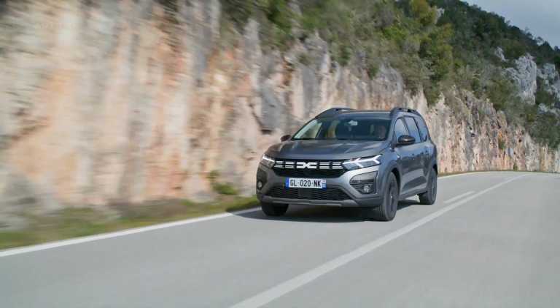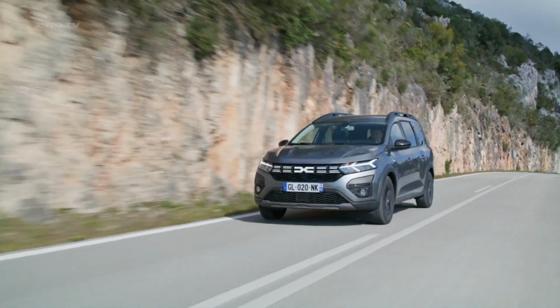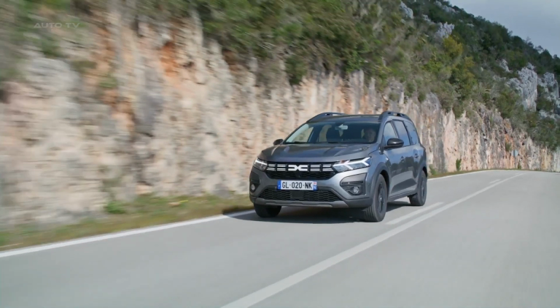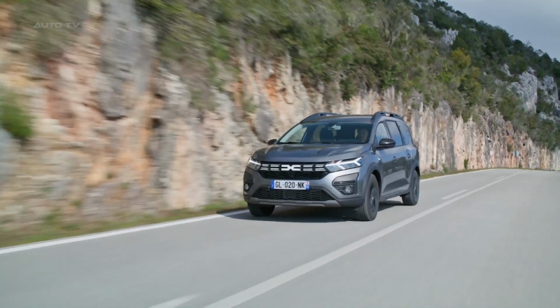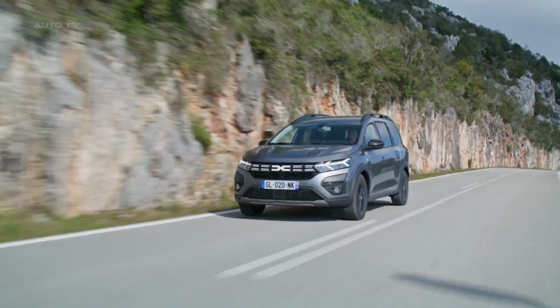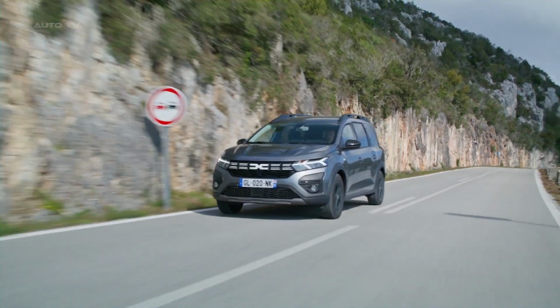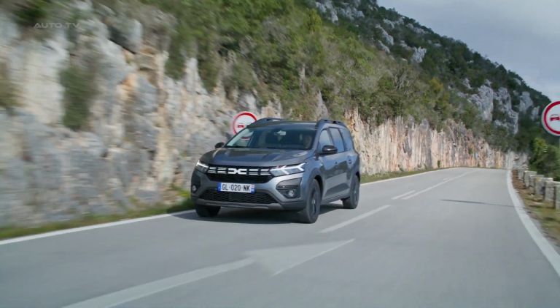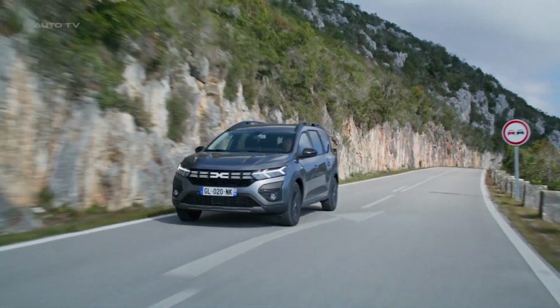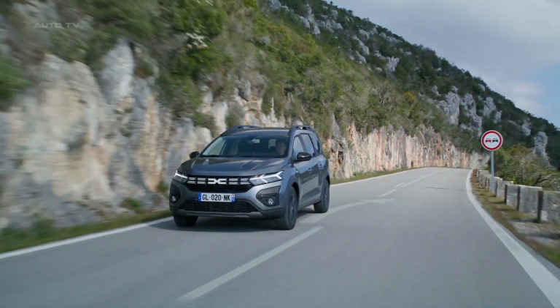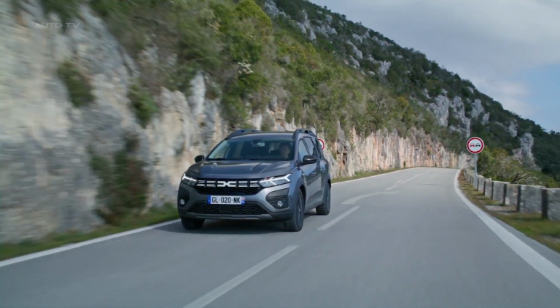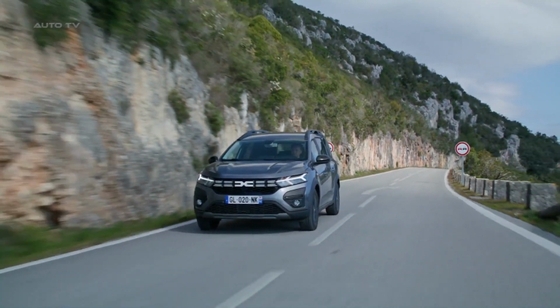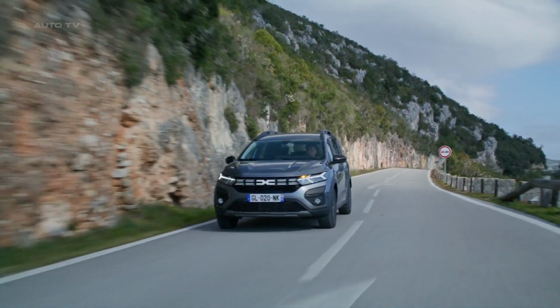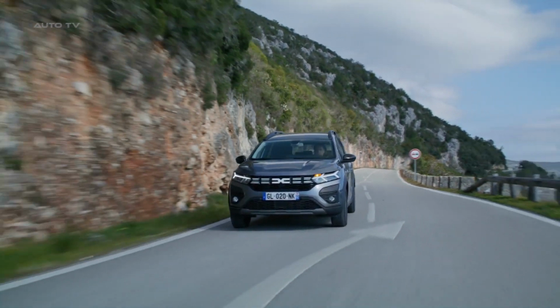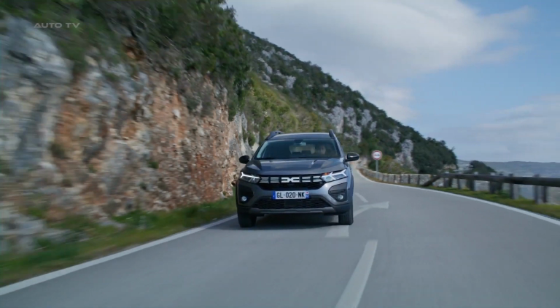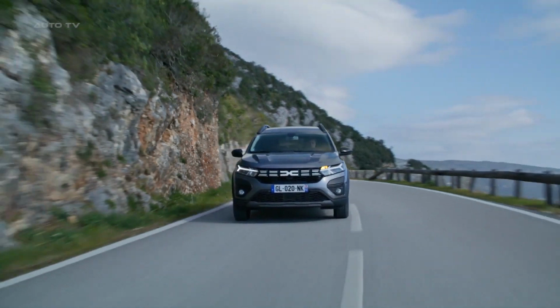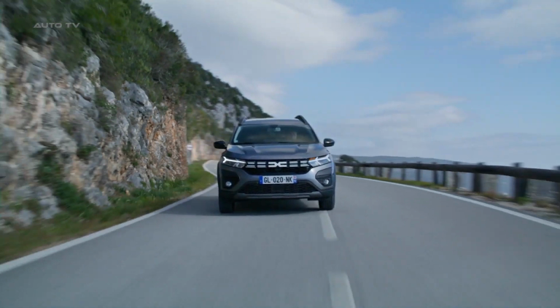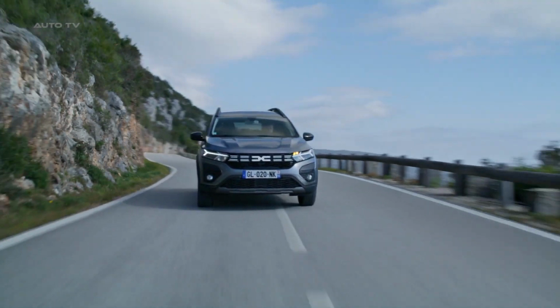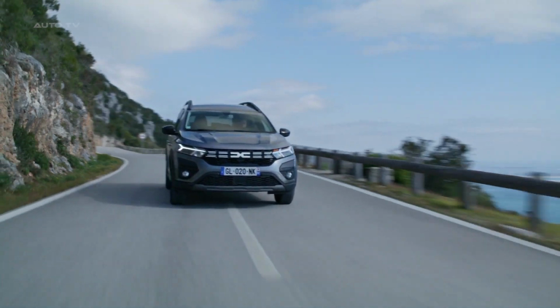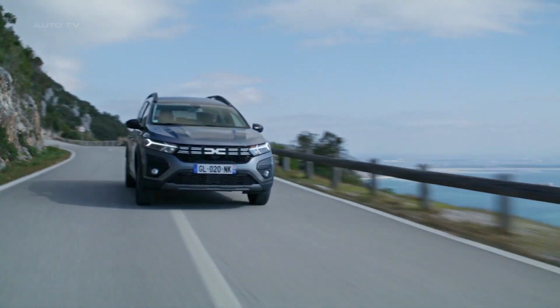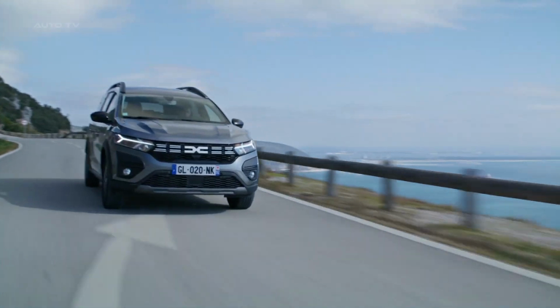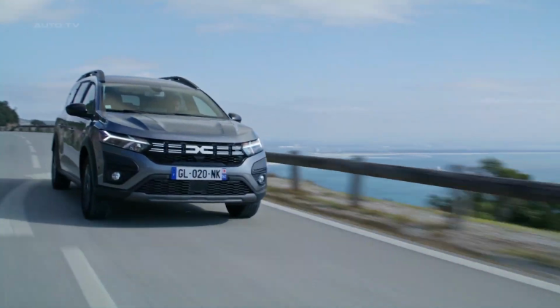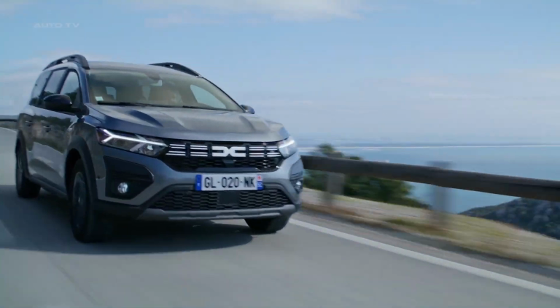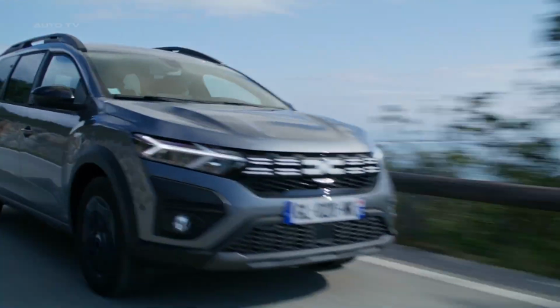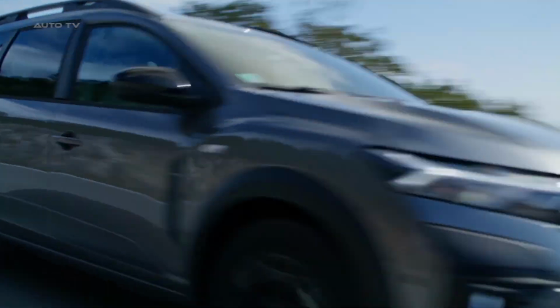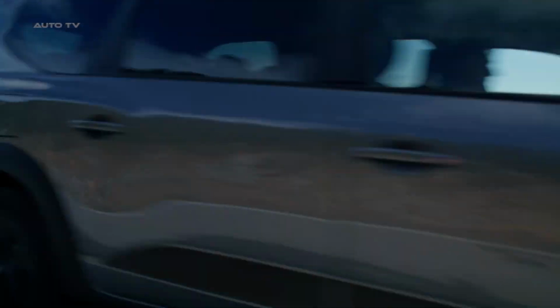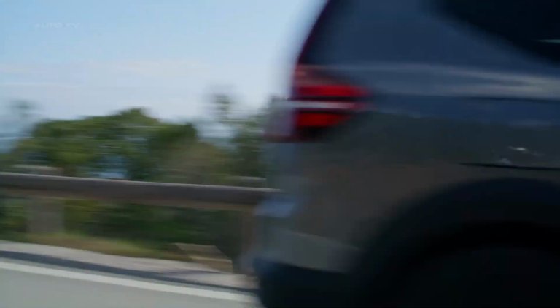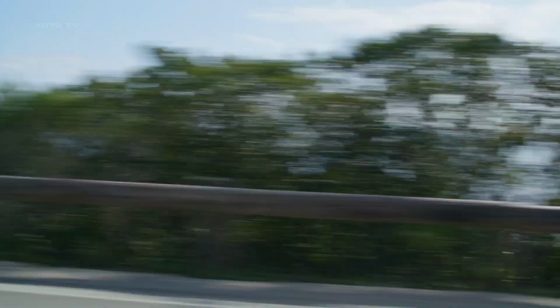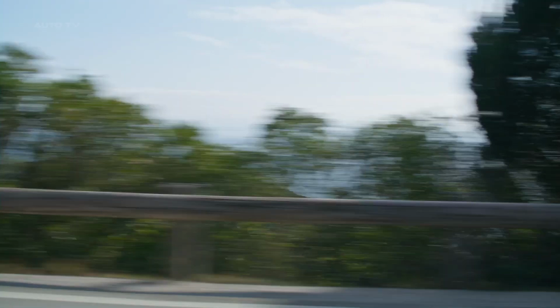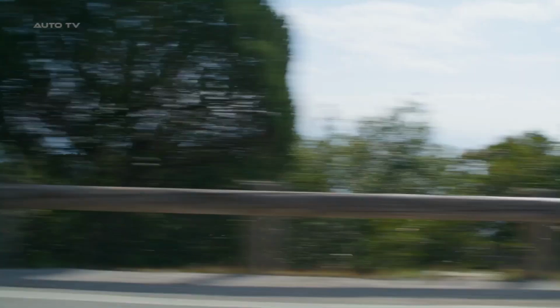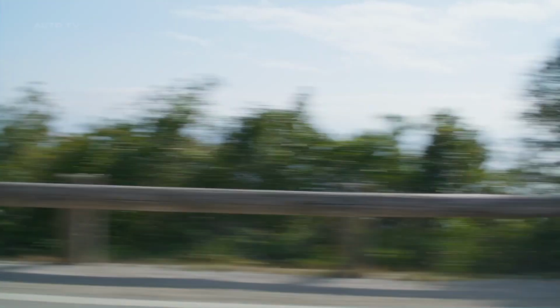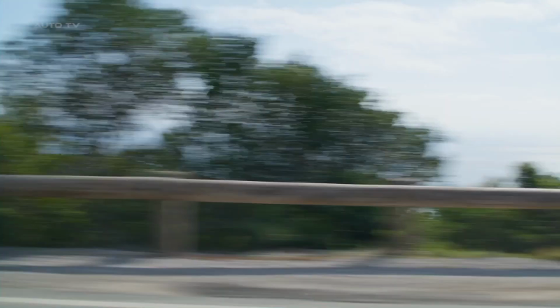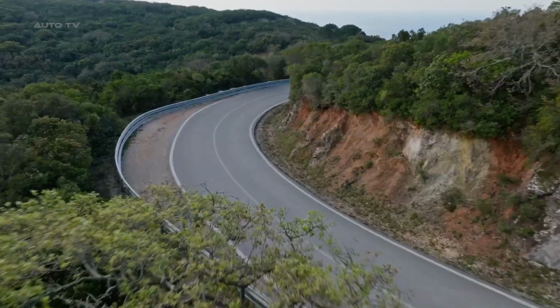Plus, the Dacia Jogger Hybrid 140 has all your favourite features such as tech-infused safety systems, advanced park assistance, cruise control, air conditioning, and warming seats. It's the complete package.